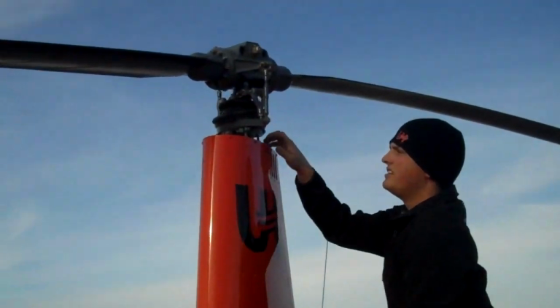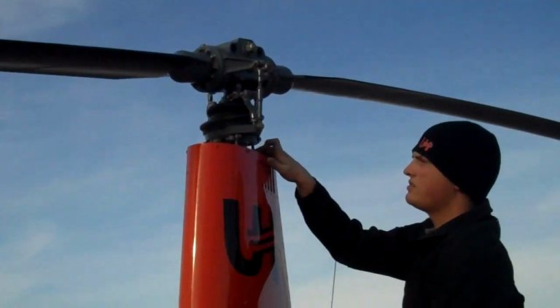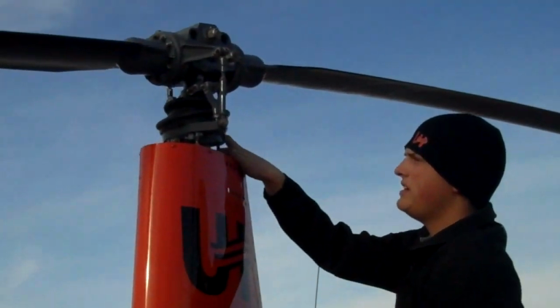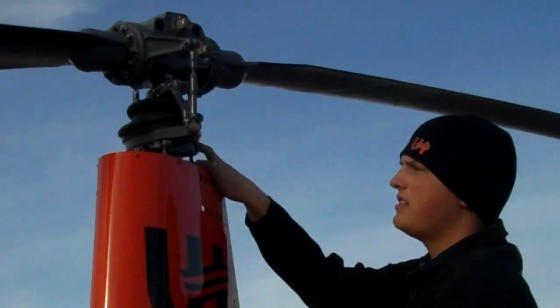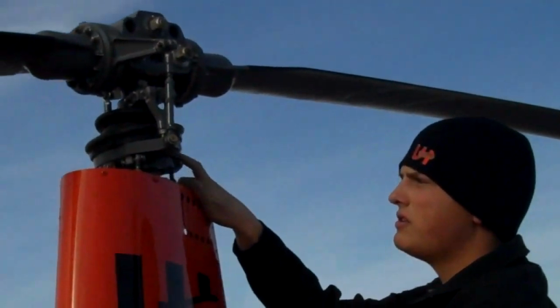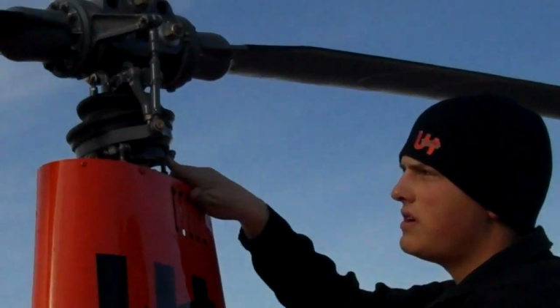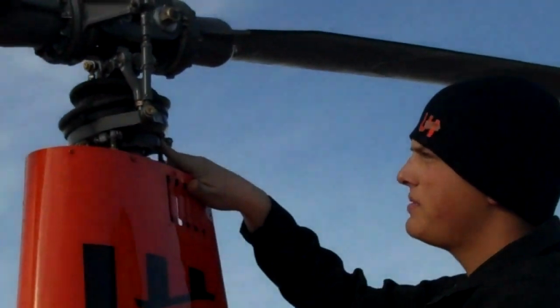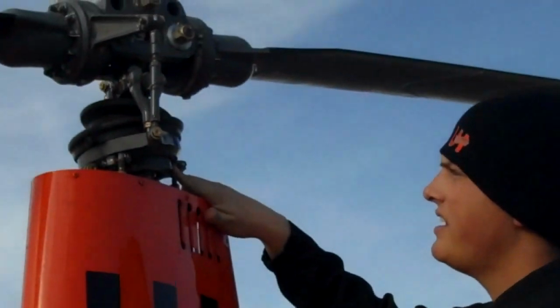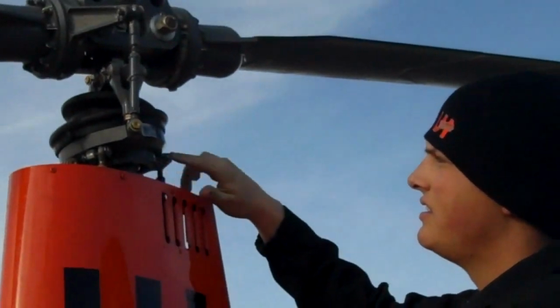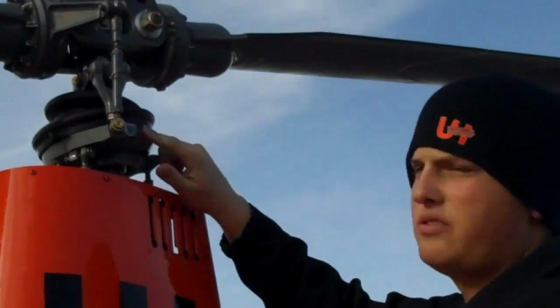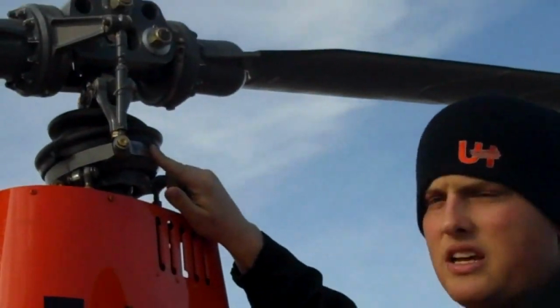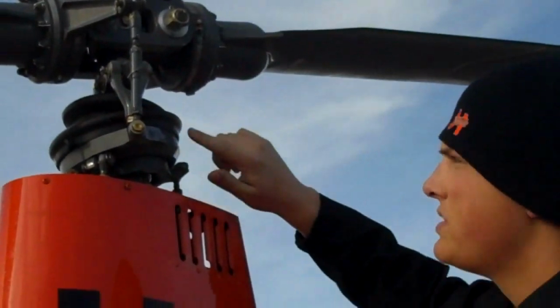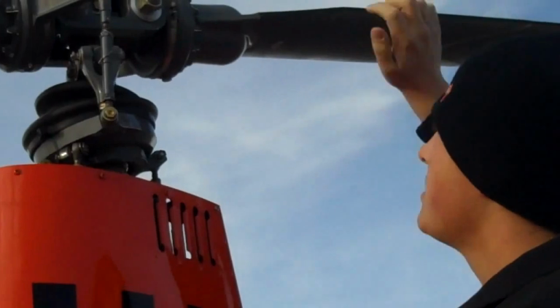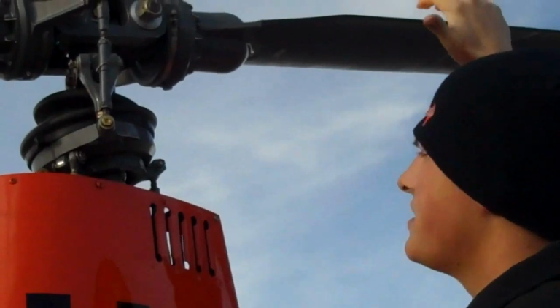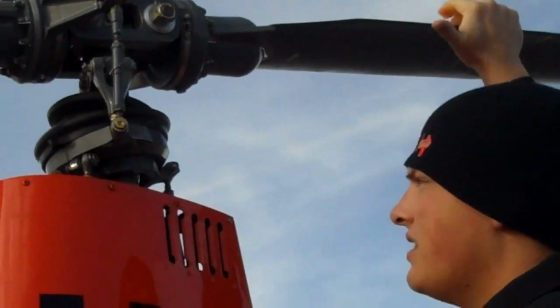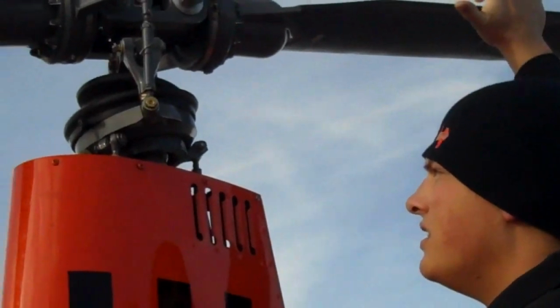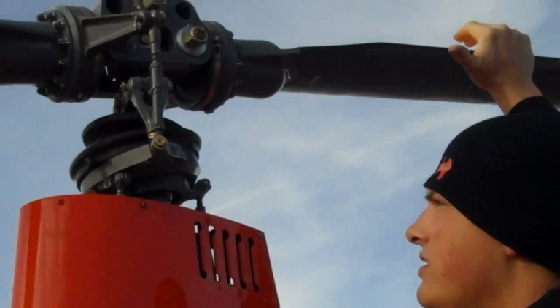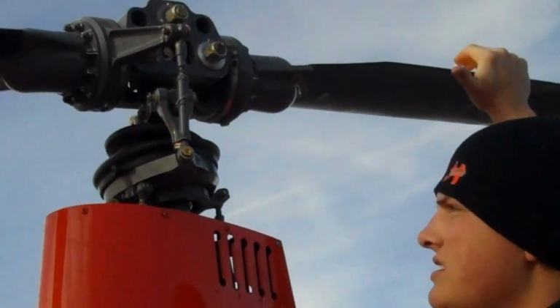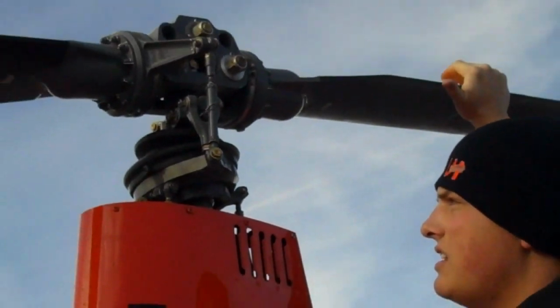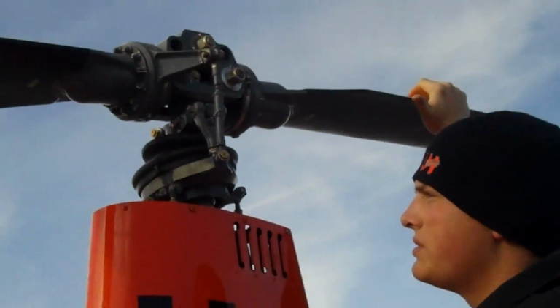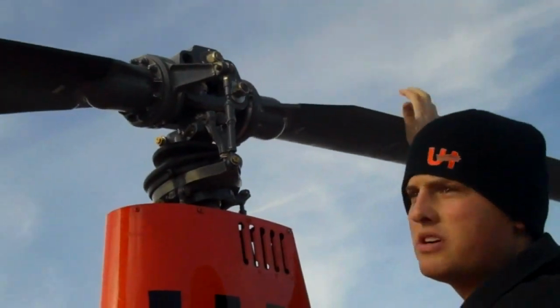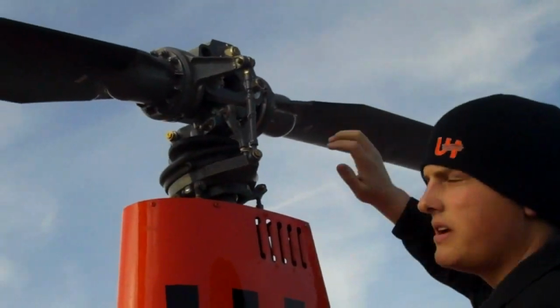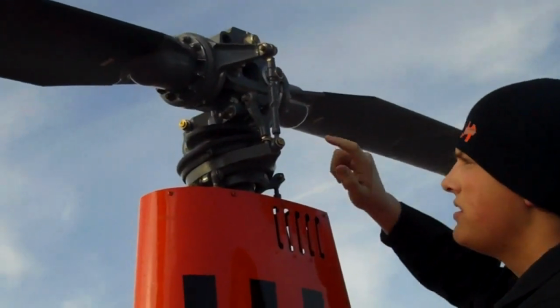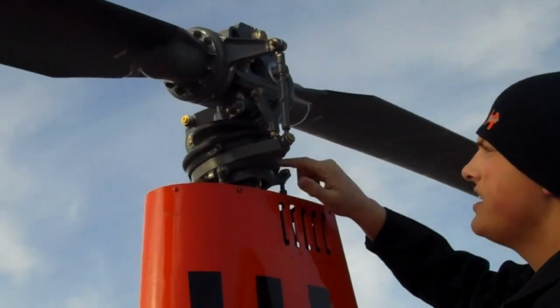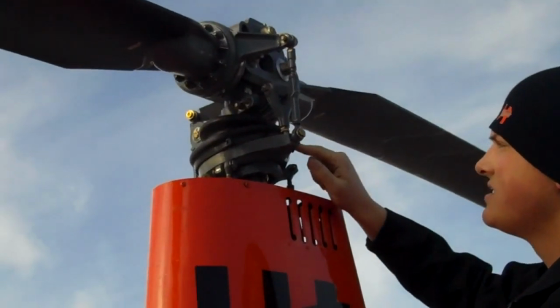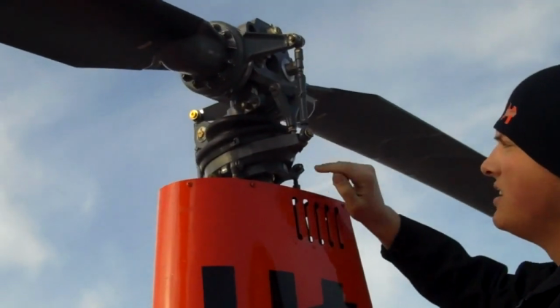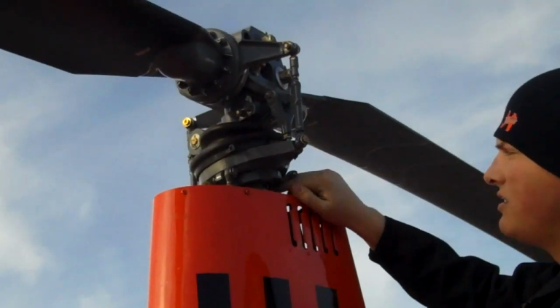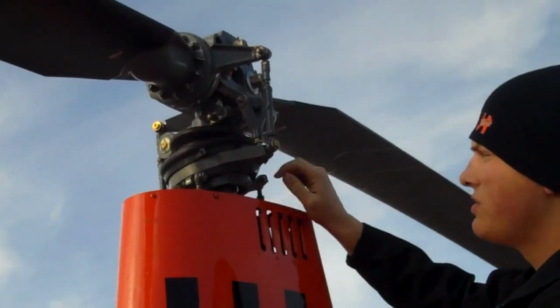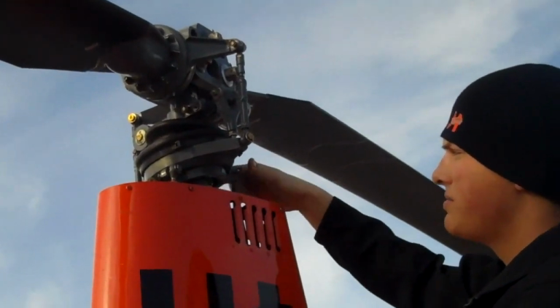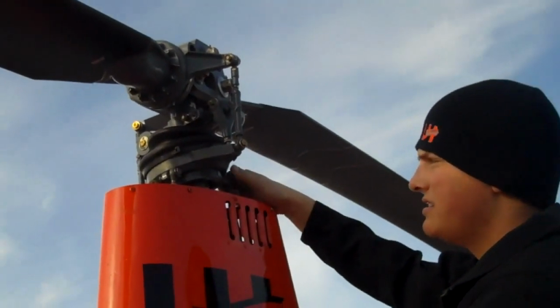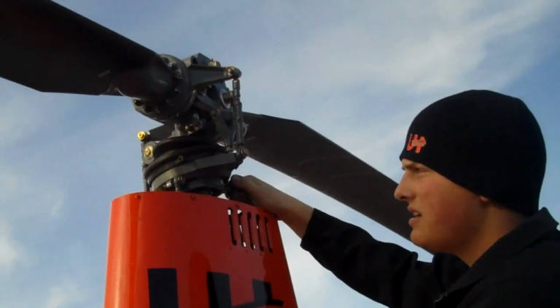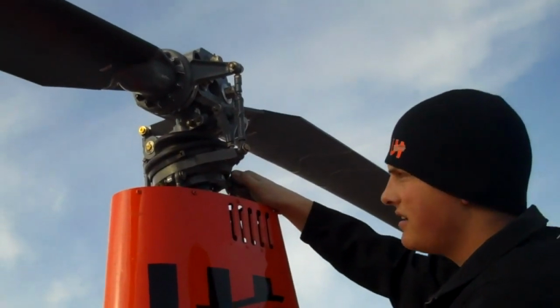This would be the lower swashplate, and this would be the upper swashplate. You can see the upper swashplate rotates; the lower swashplate does not.